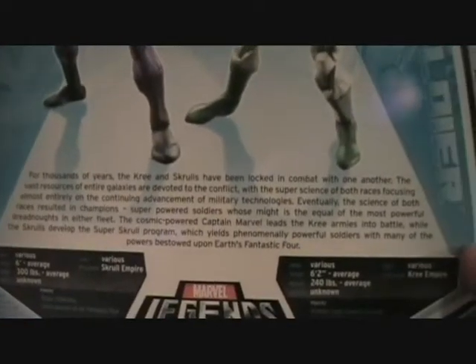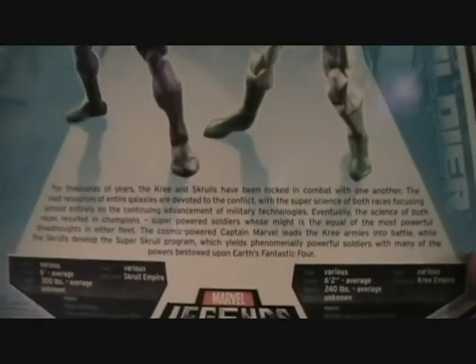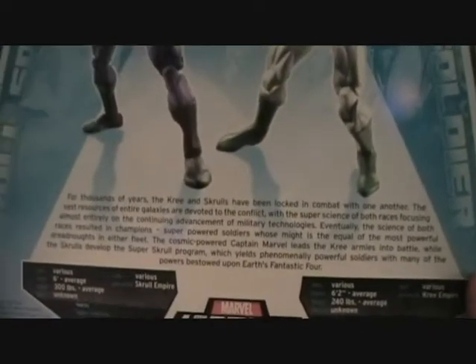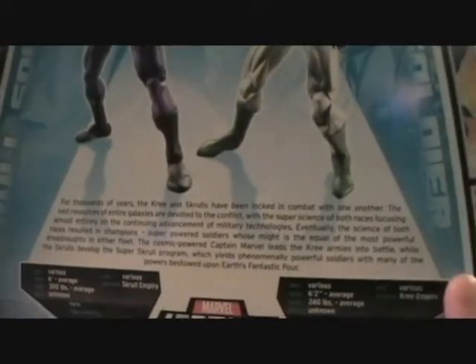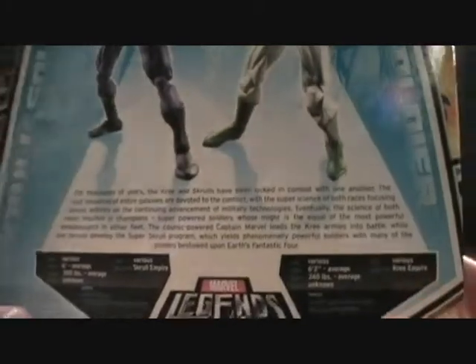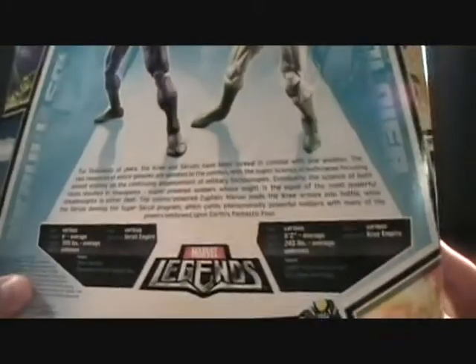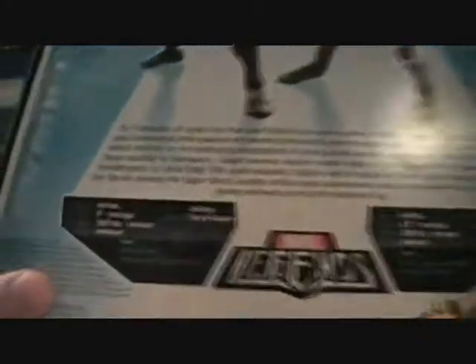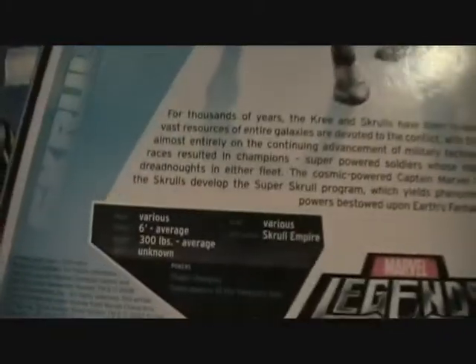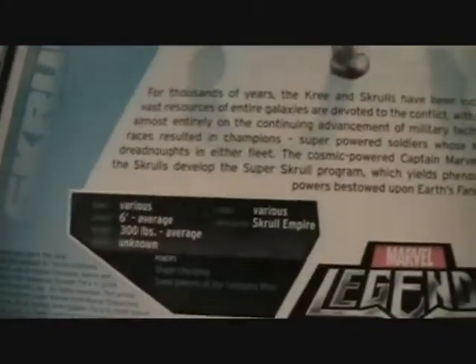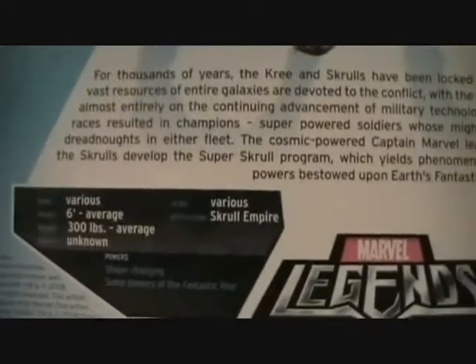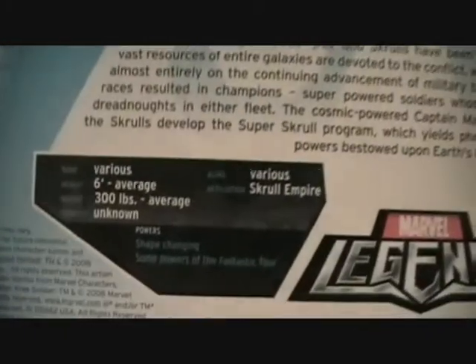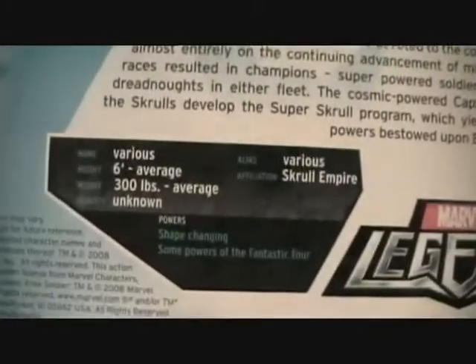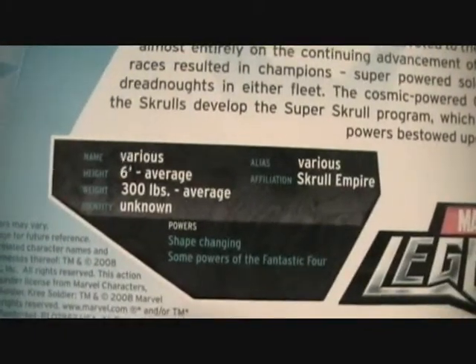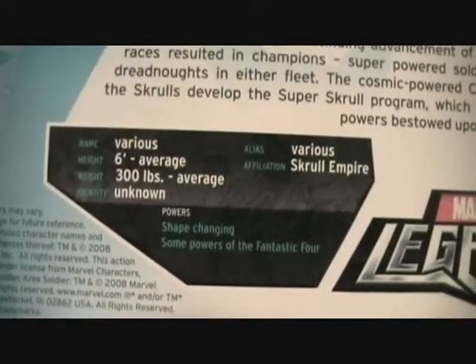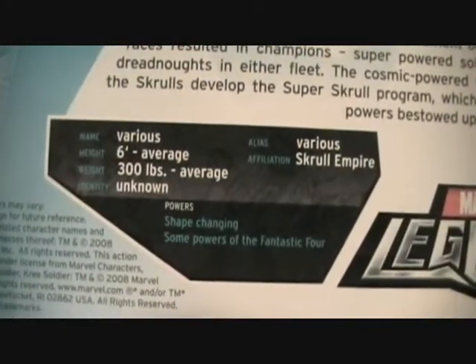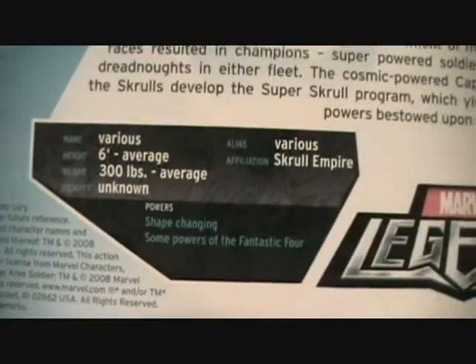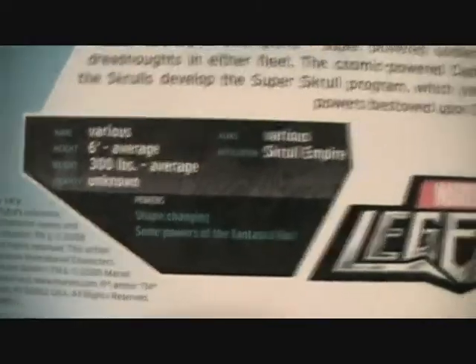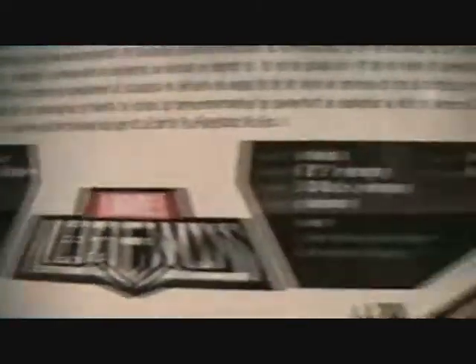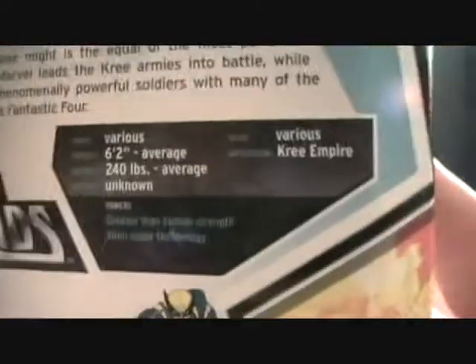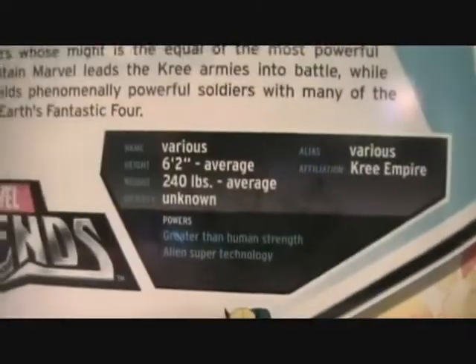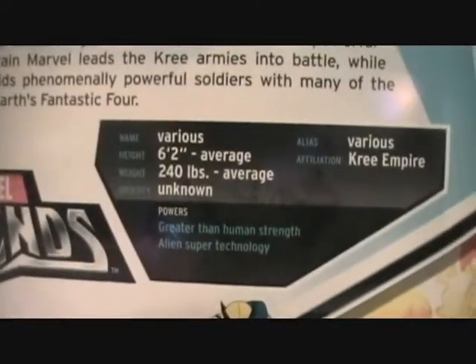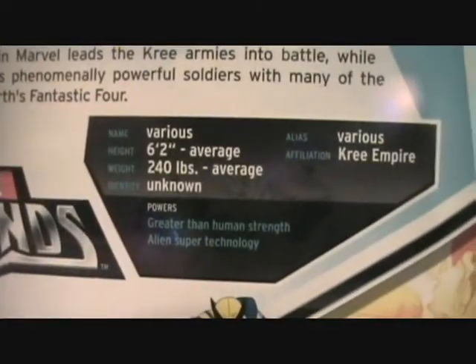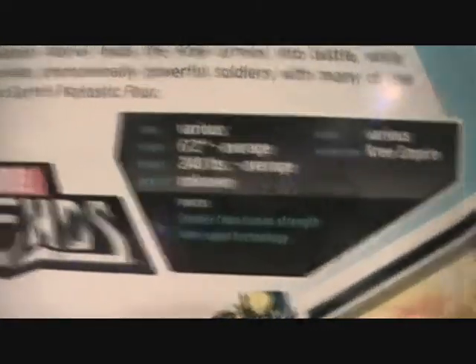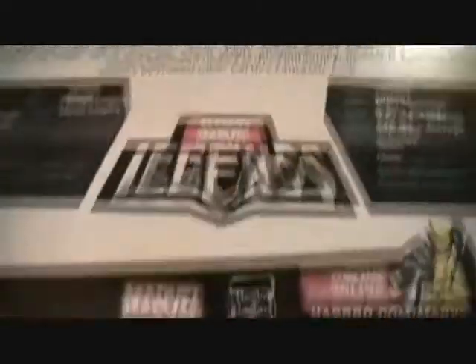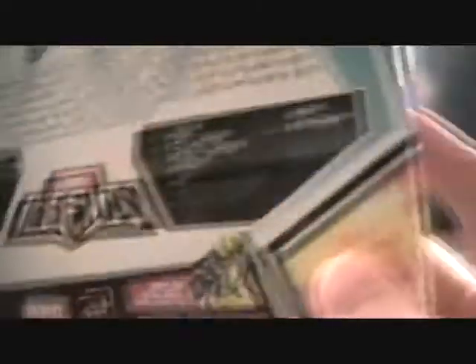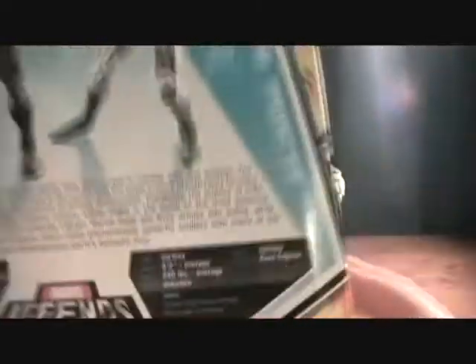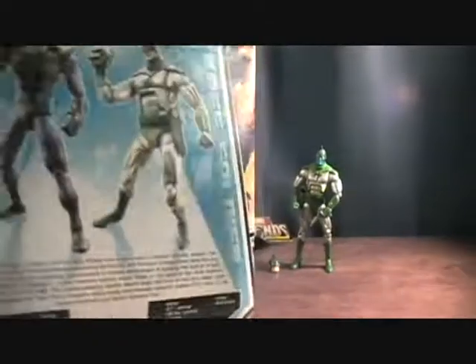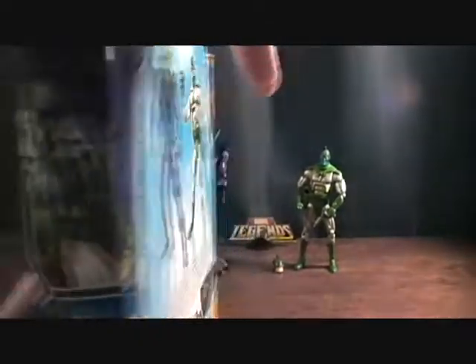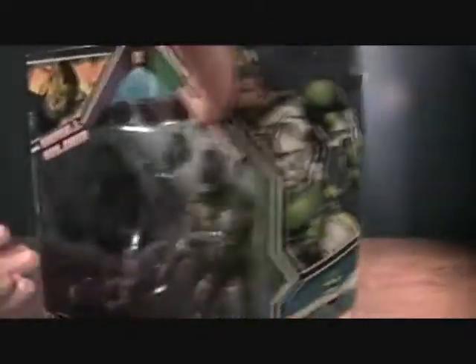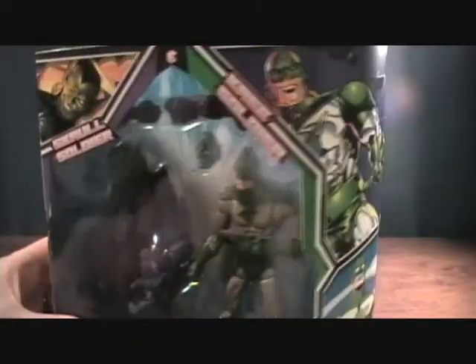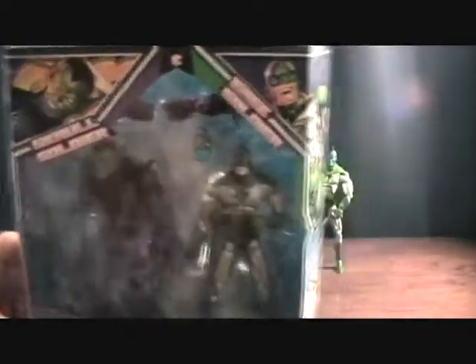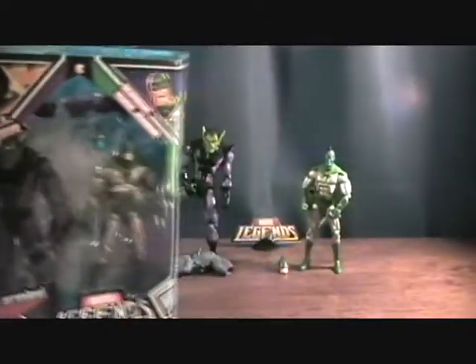There's a little bio about the Skrulls and Kree and the war they've had against each other, along with some stats on both. And it's made by Hasbro.